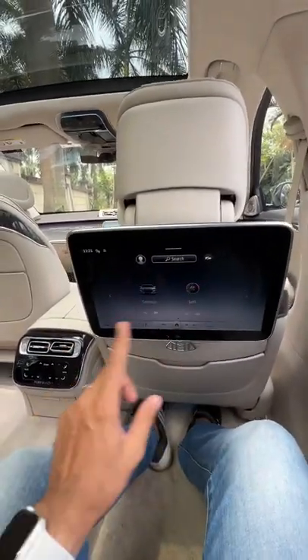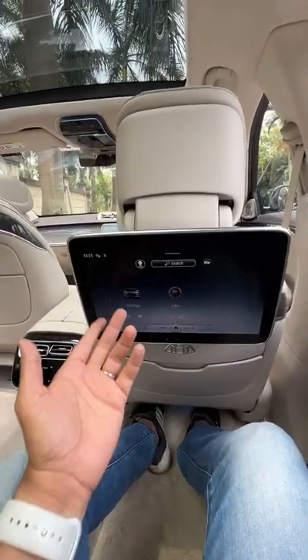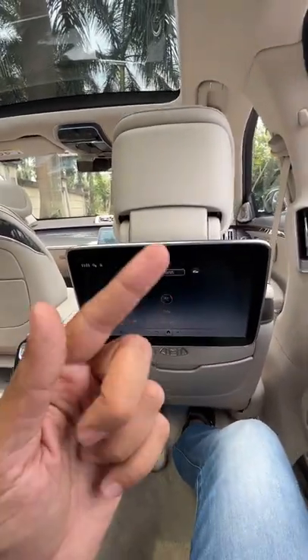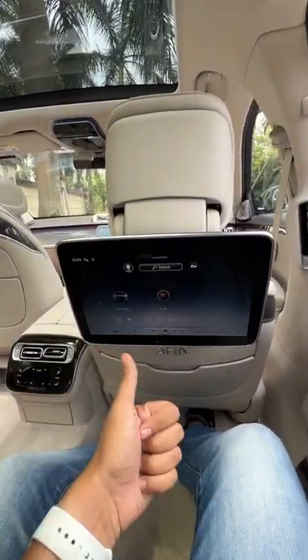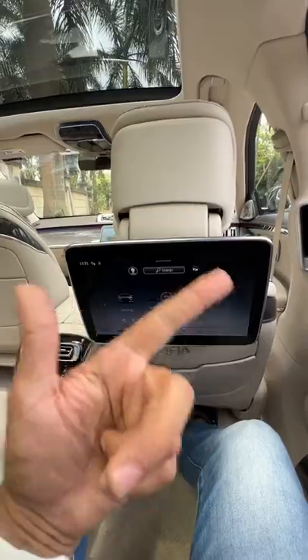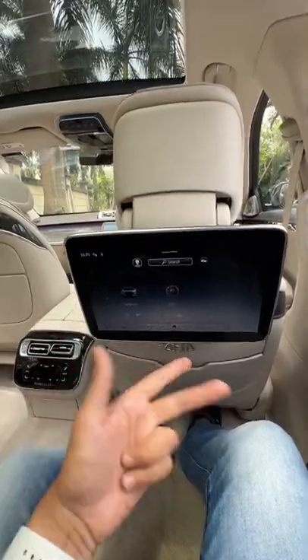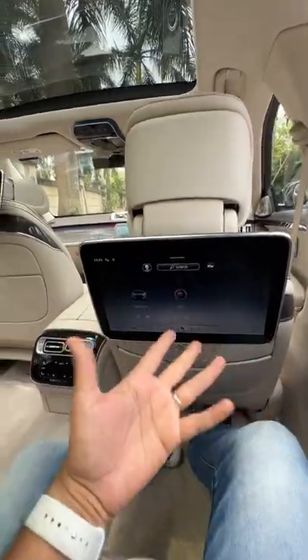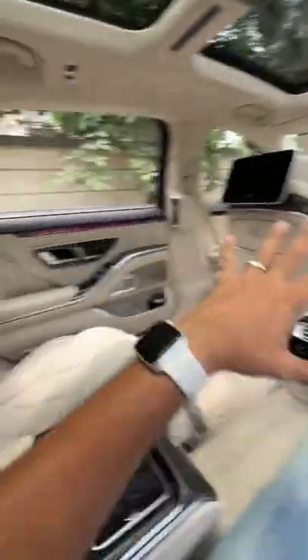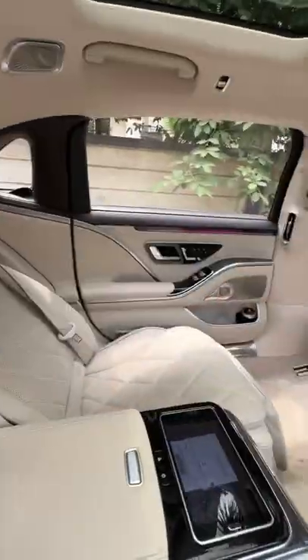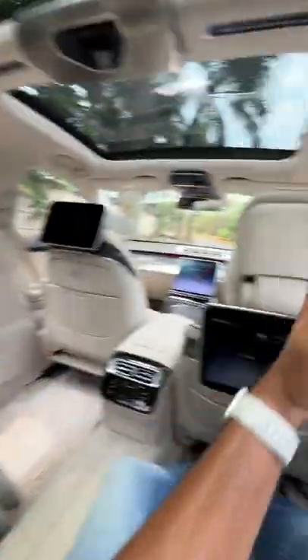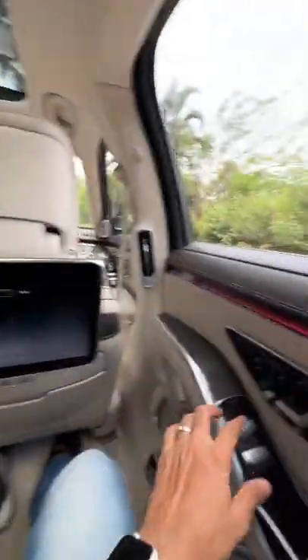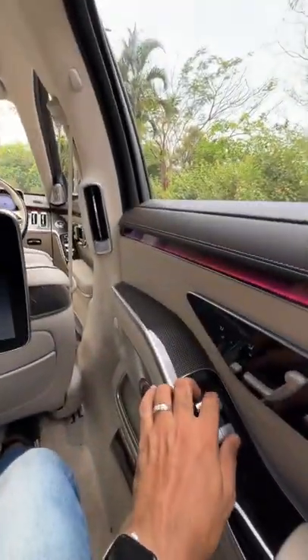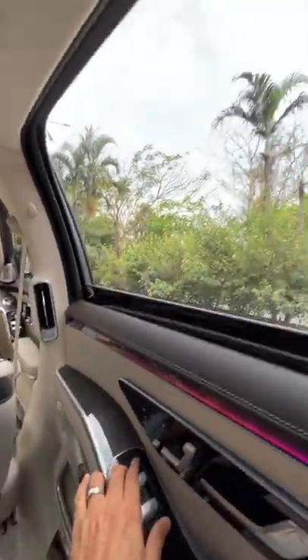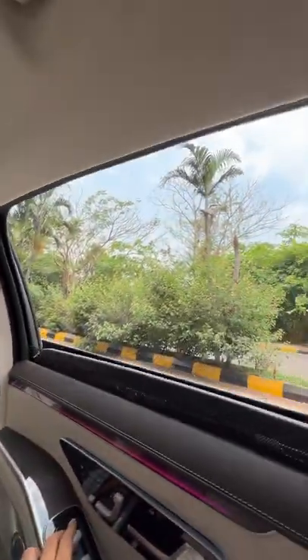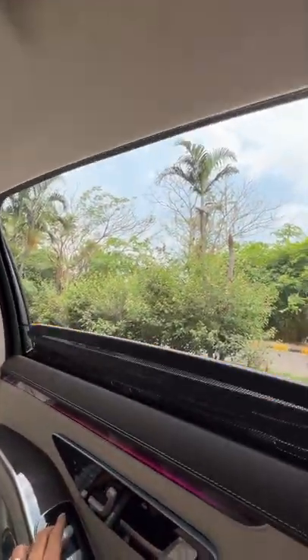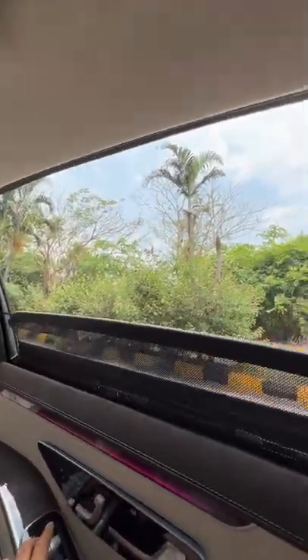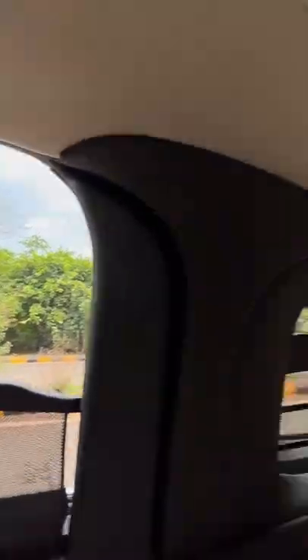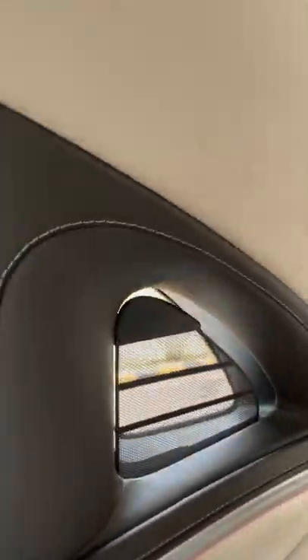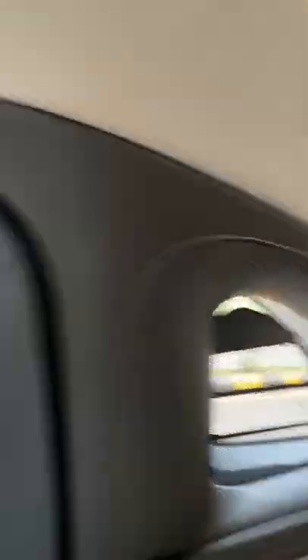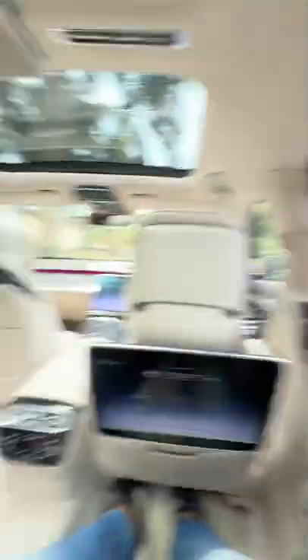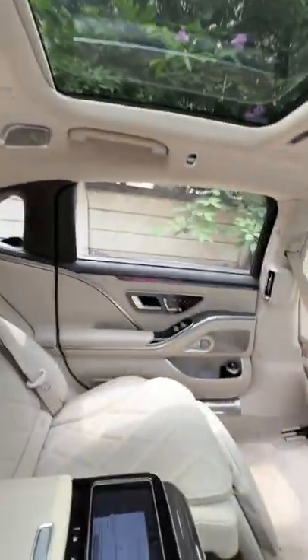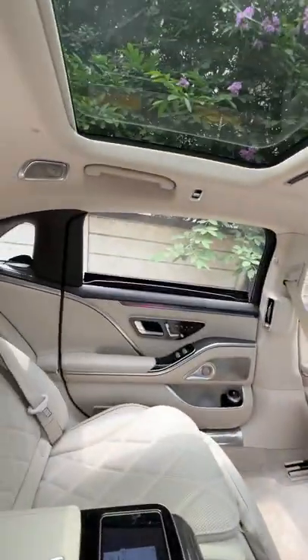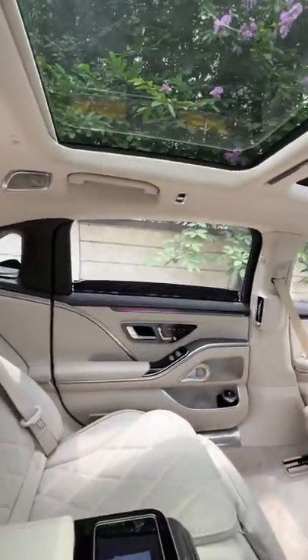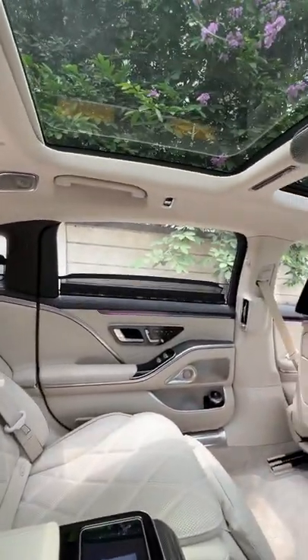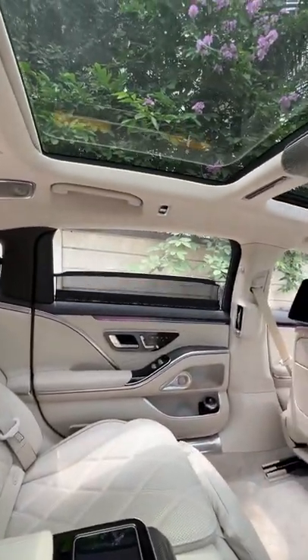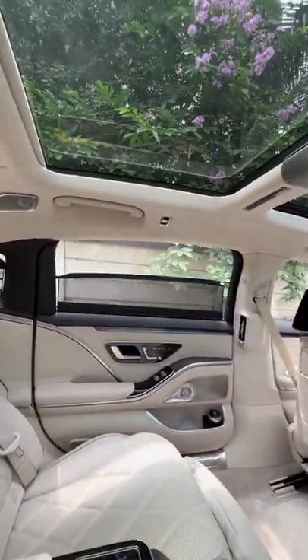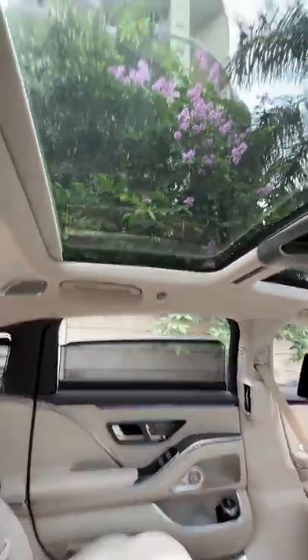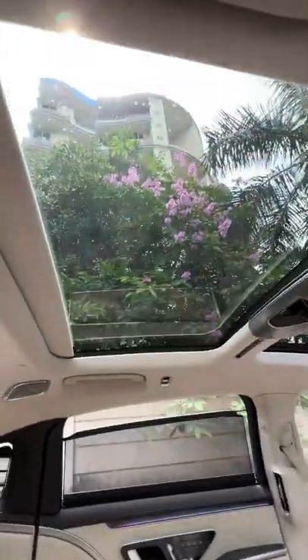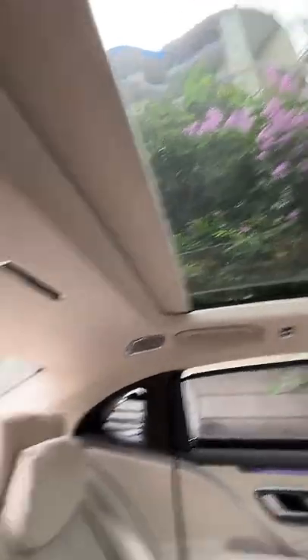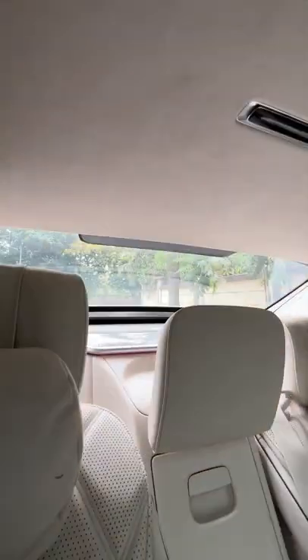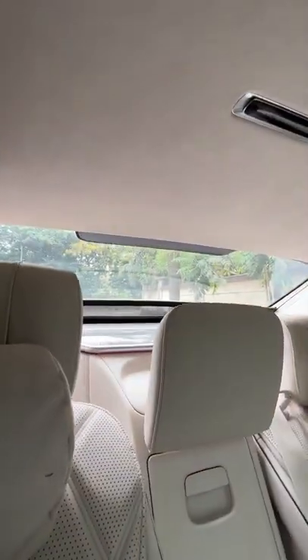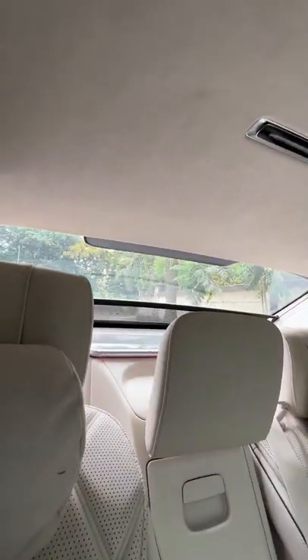It has got heating, massage, as well as cooling for all the seats of the car, and then I can just put the sun blinds up by pressing a button. It has a sun blind for the quarter glass as well — that is absolutely crazy — and then we put the sun blind up for this one as well as the rear one too.